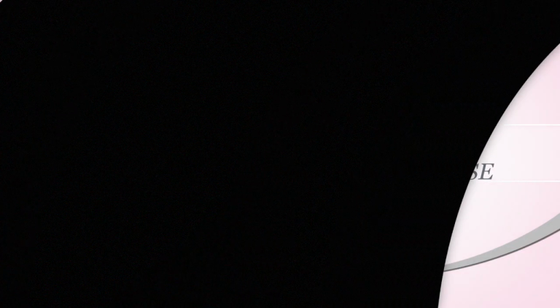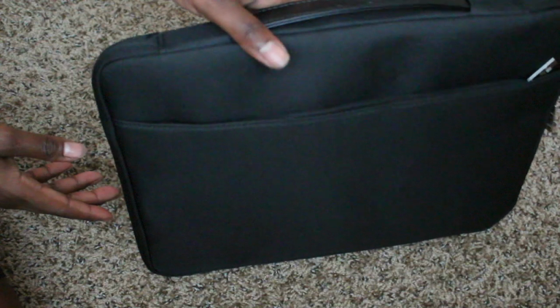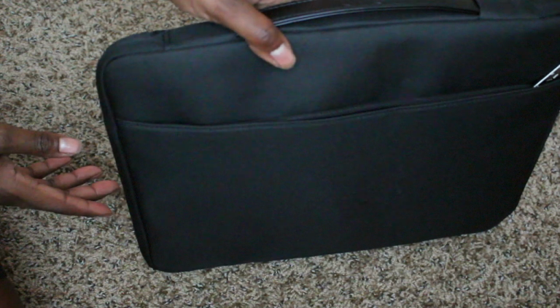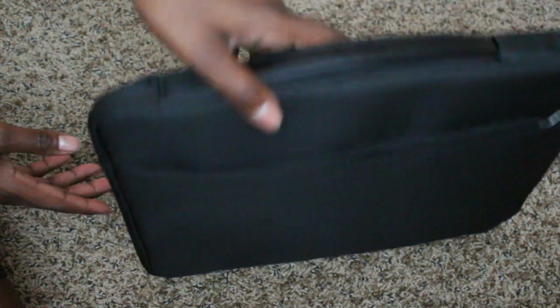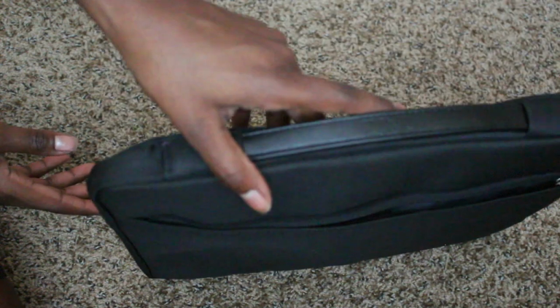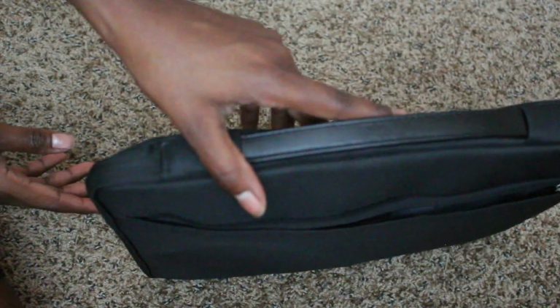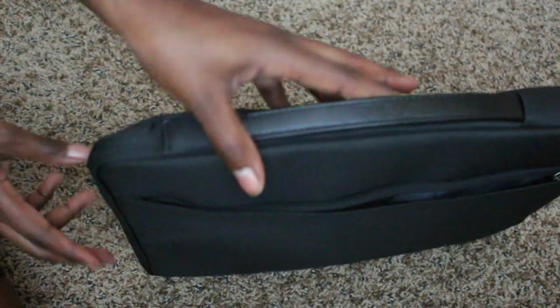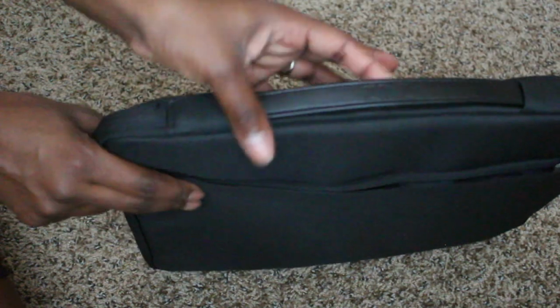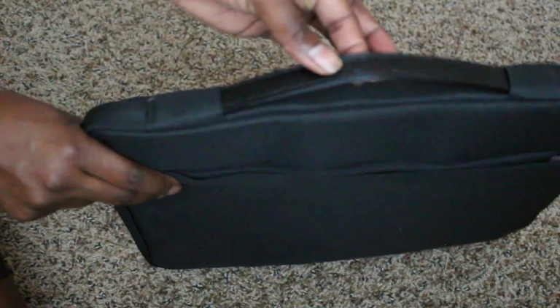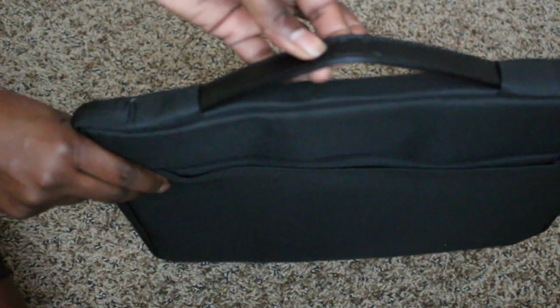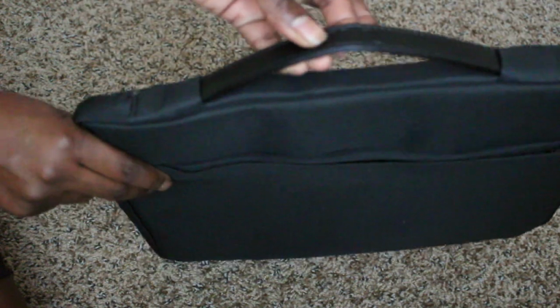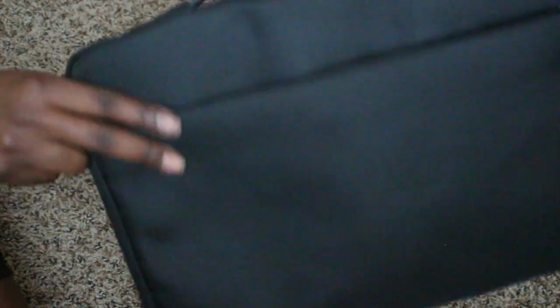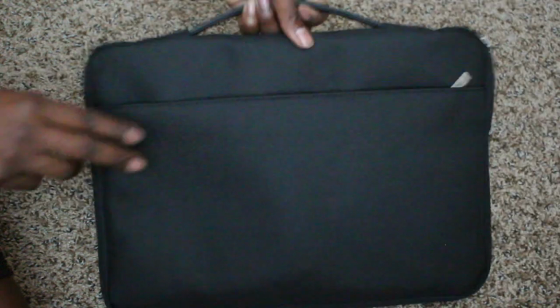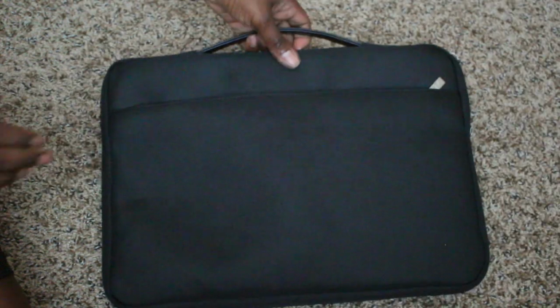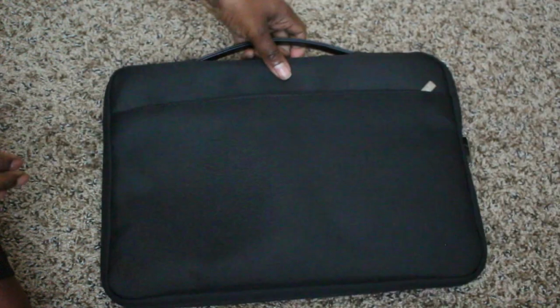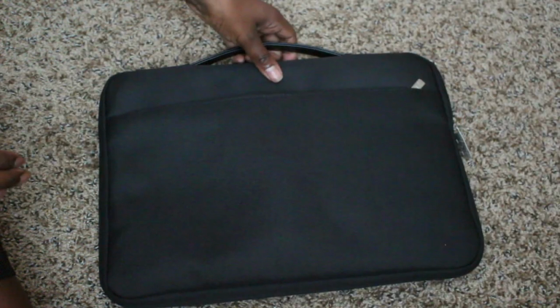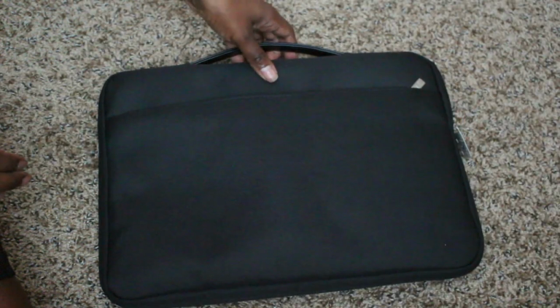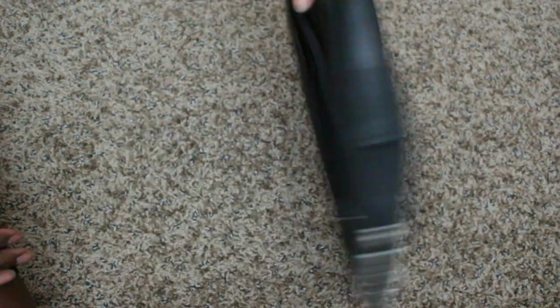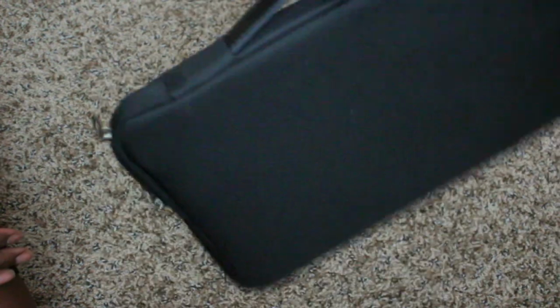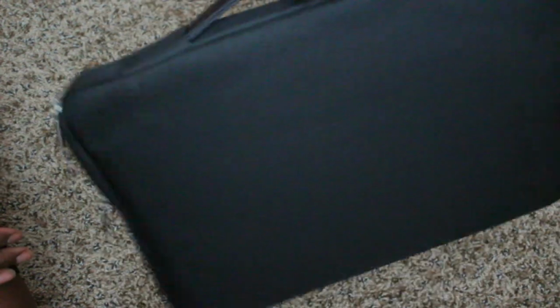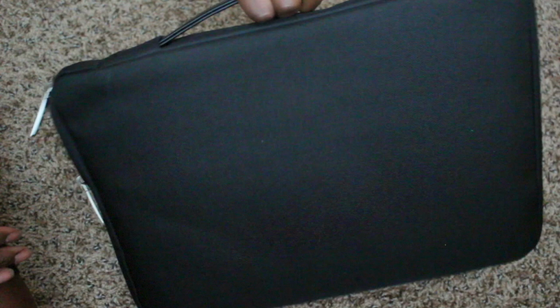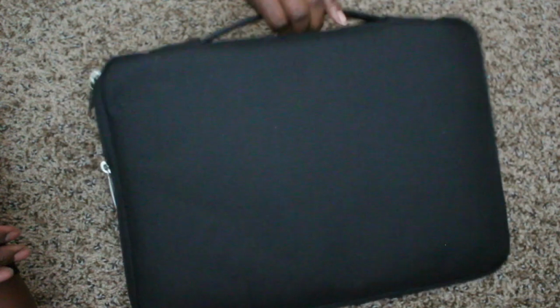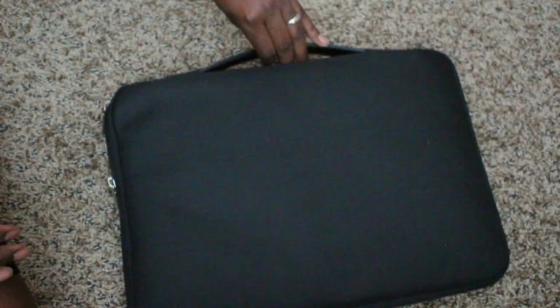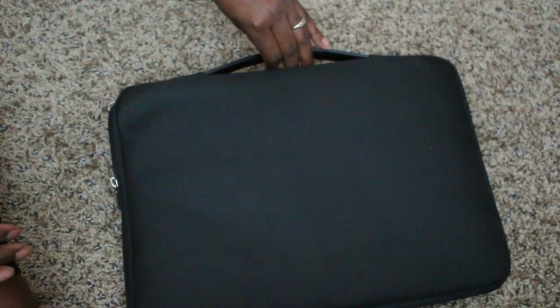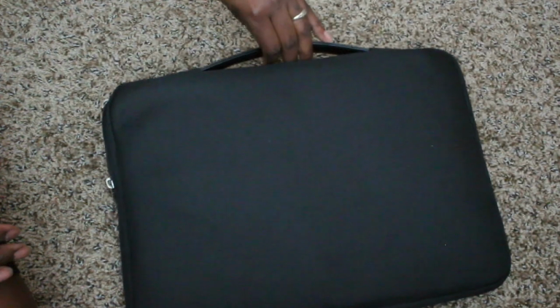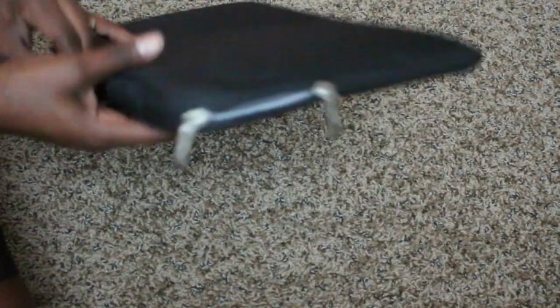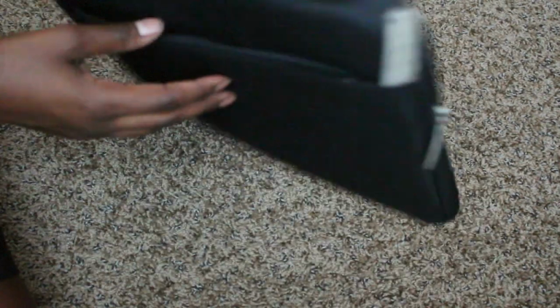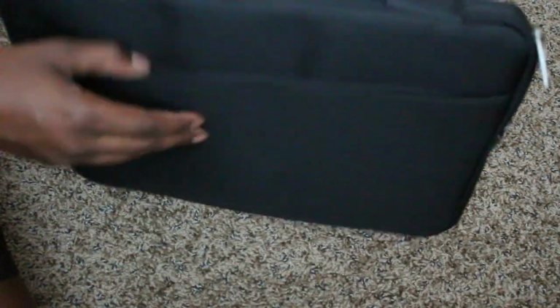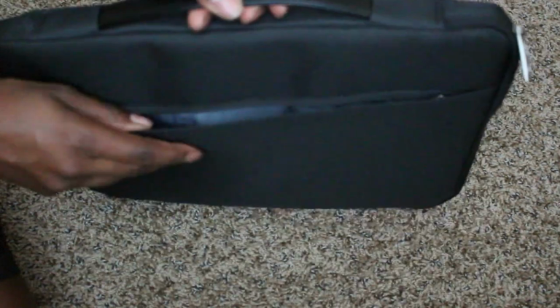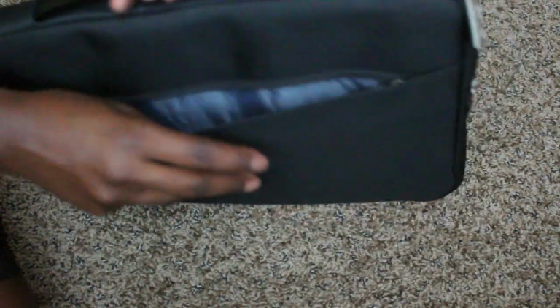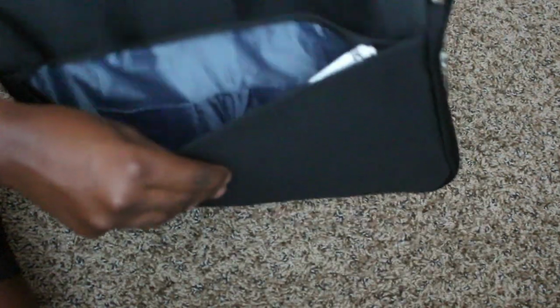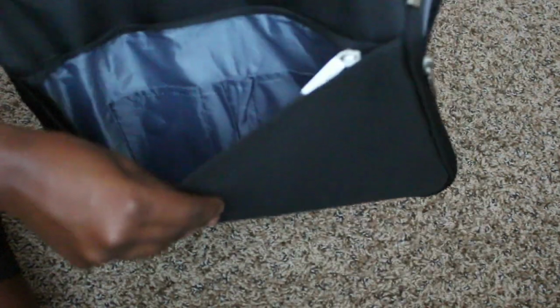This is a very nice case. It comes in the color black. As you can see, there's a handle on the top. It comes with a front zipper compartment and there's nothing really on the back.